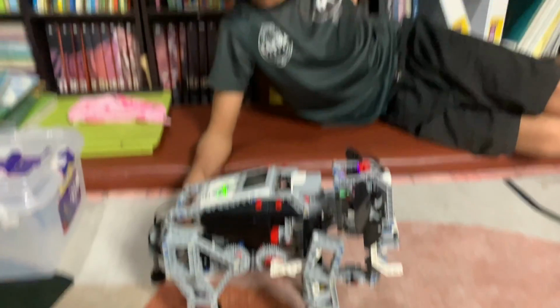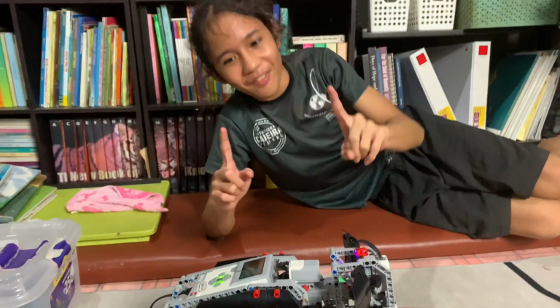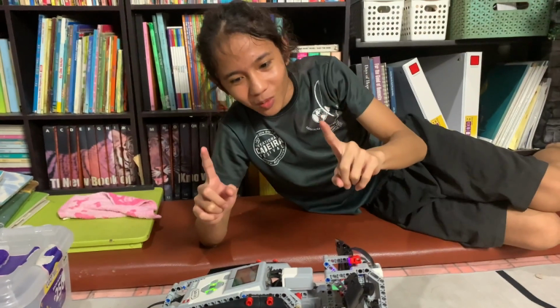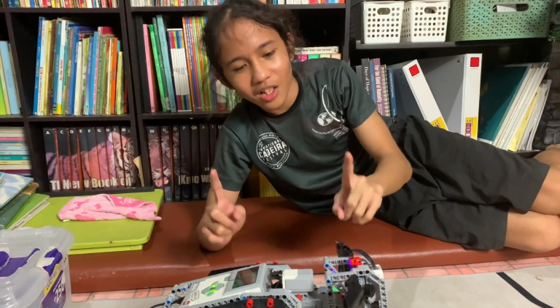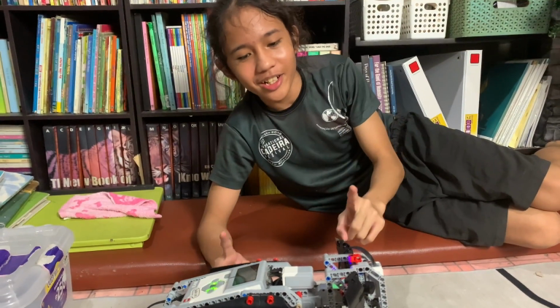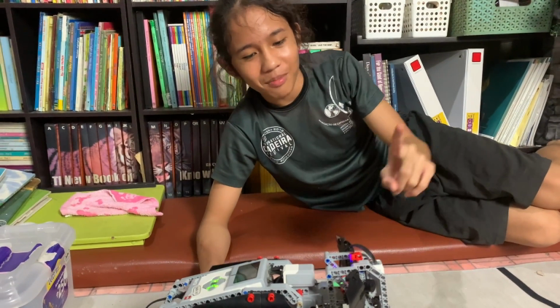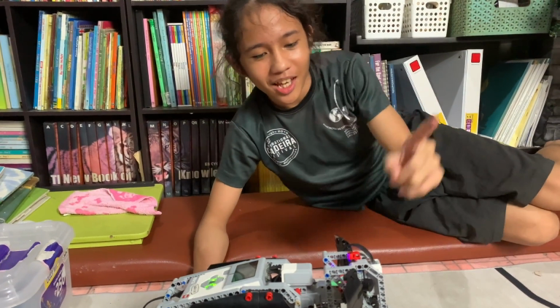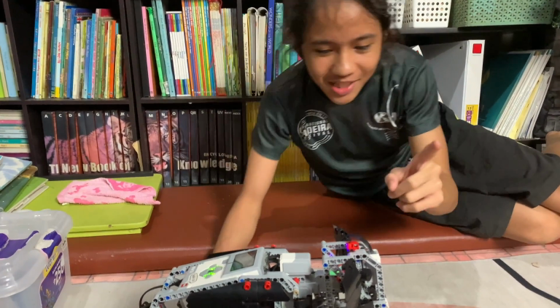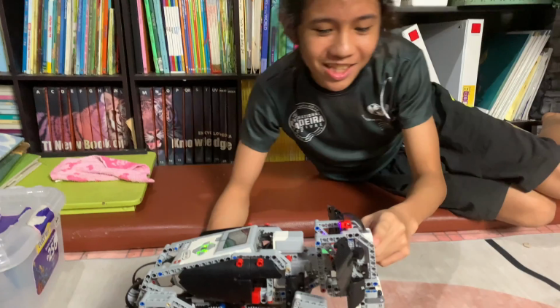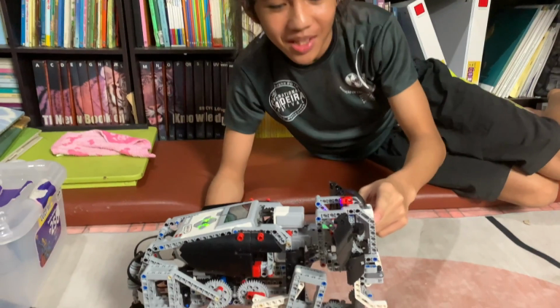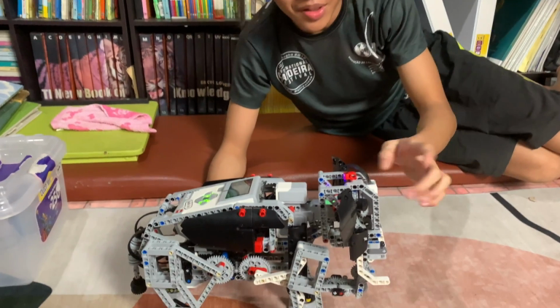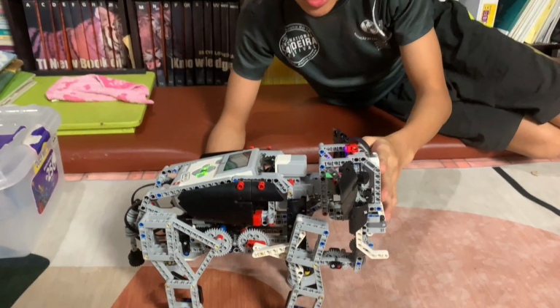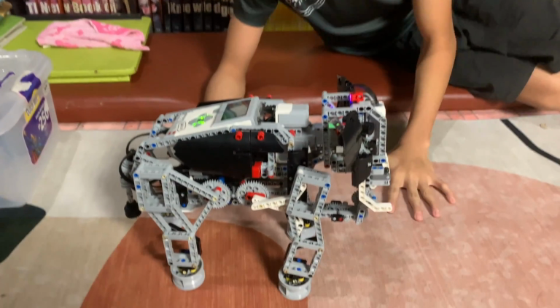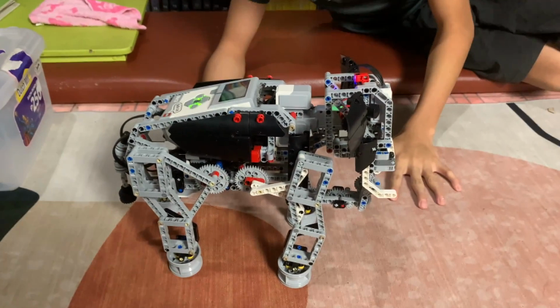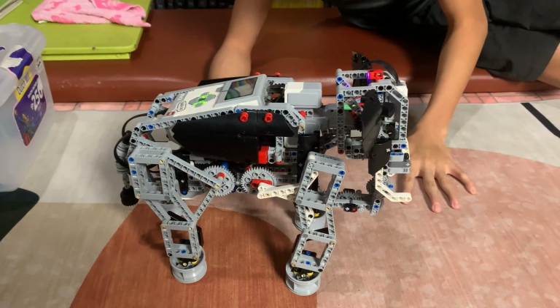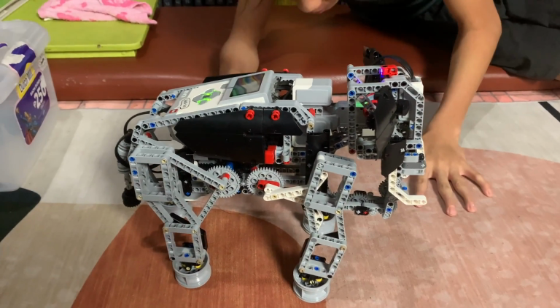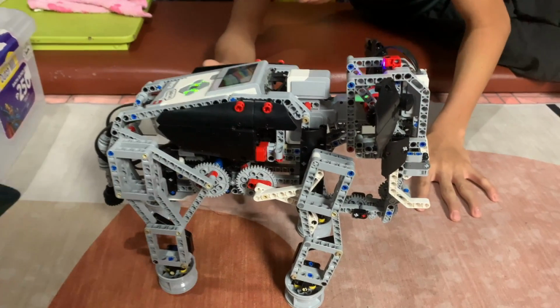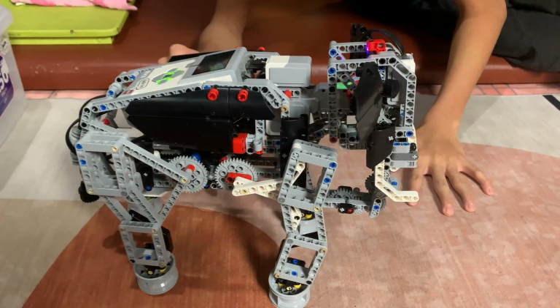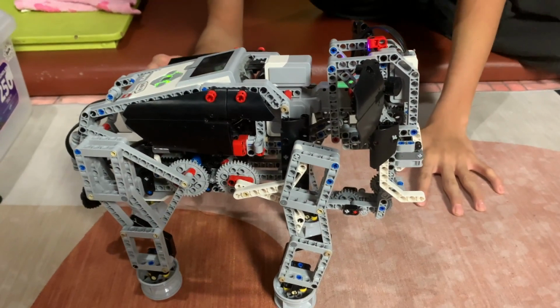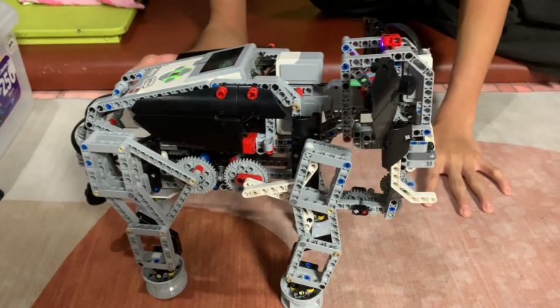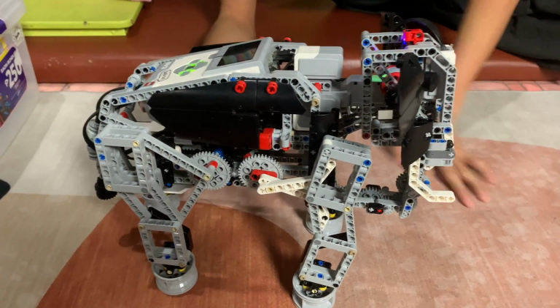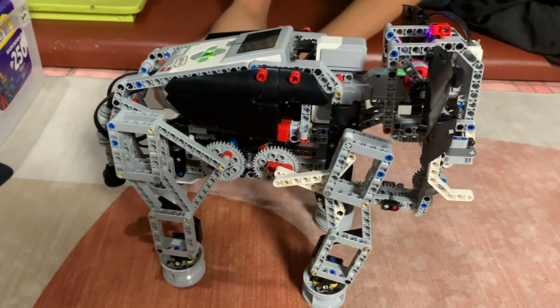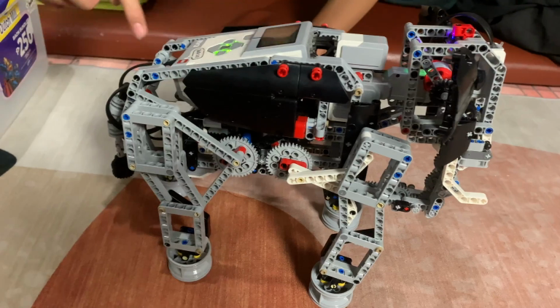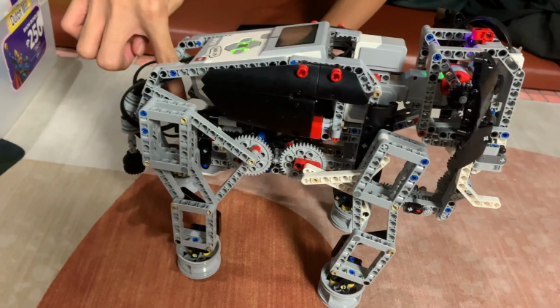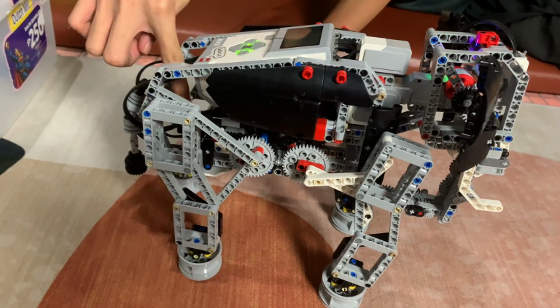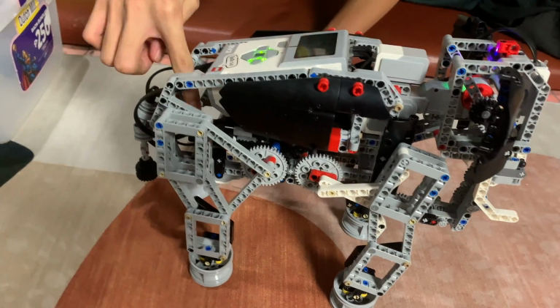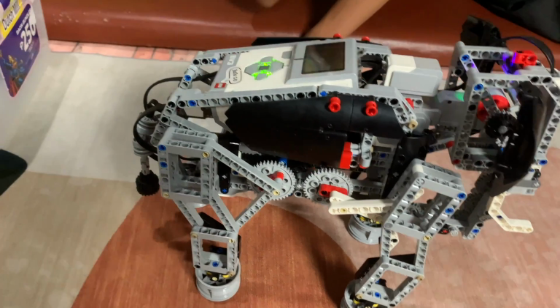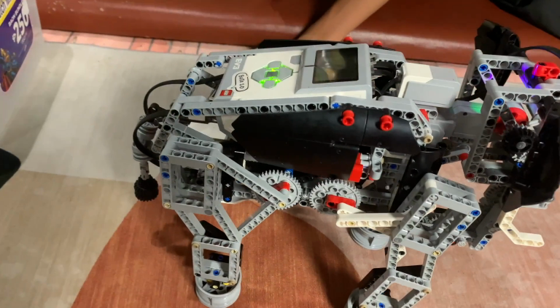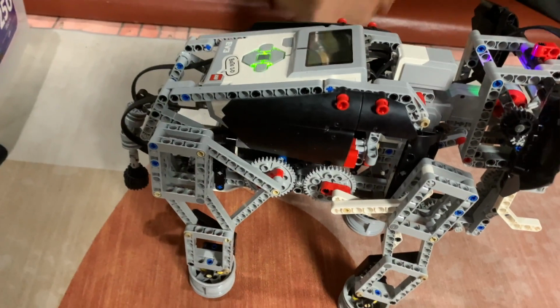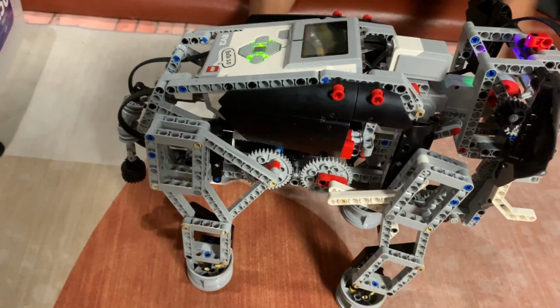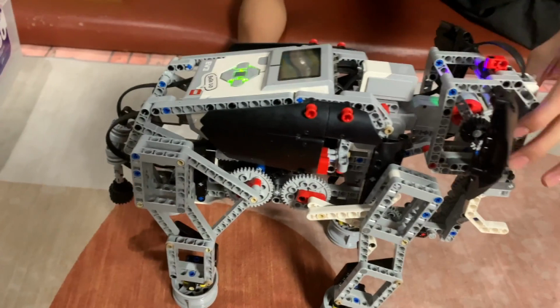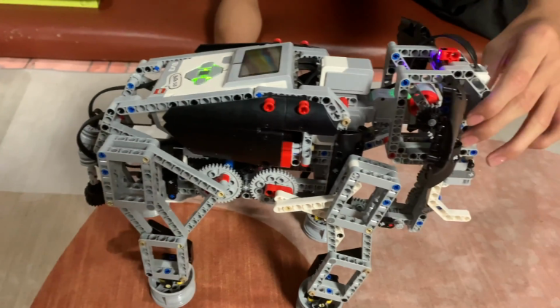Day seven. We're gonna learn about the elephant's anatomy involving the head. So first of all, we have the medium motor right here. This little guy controls the head motion.